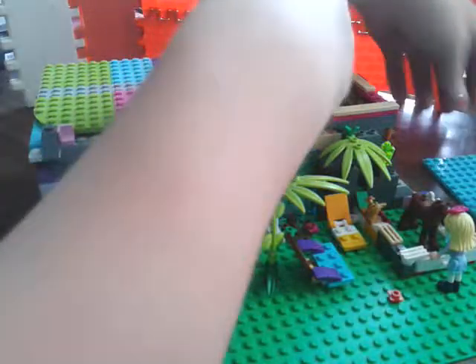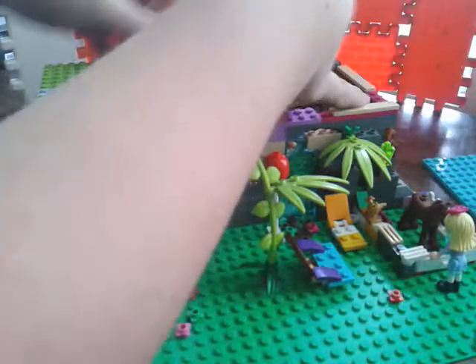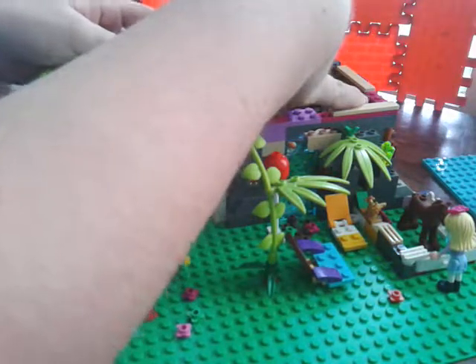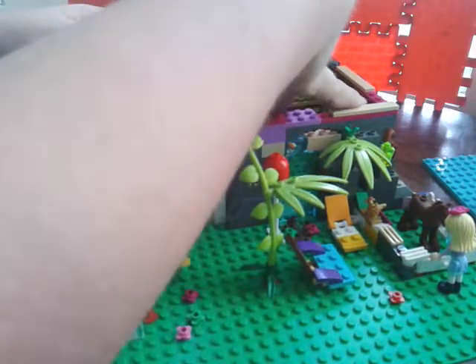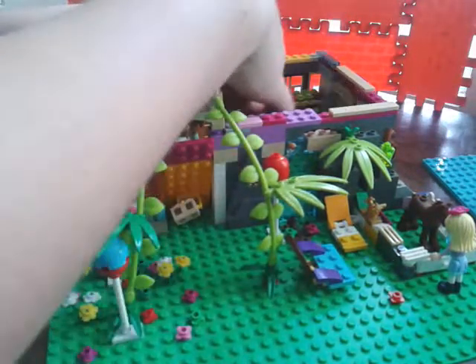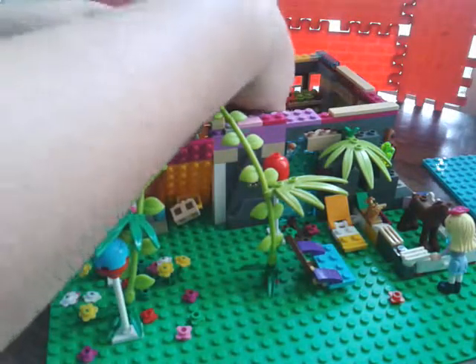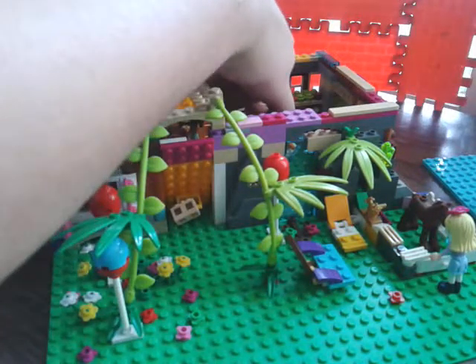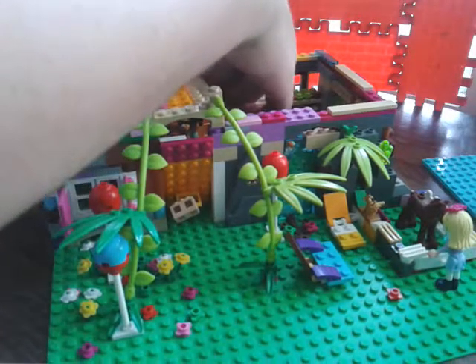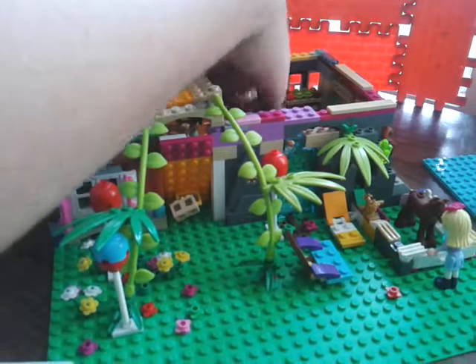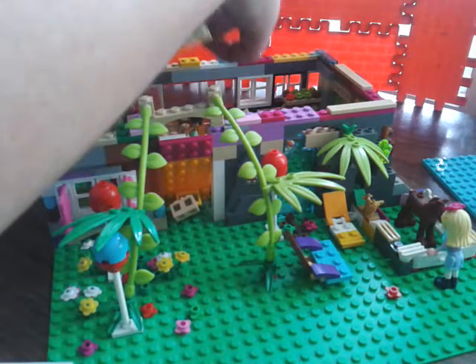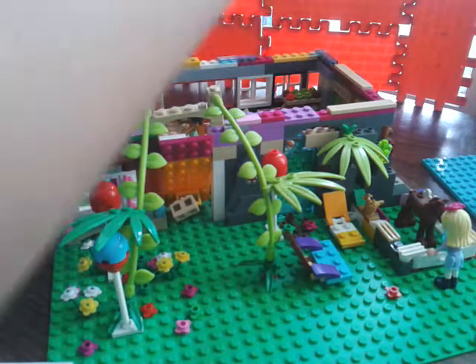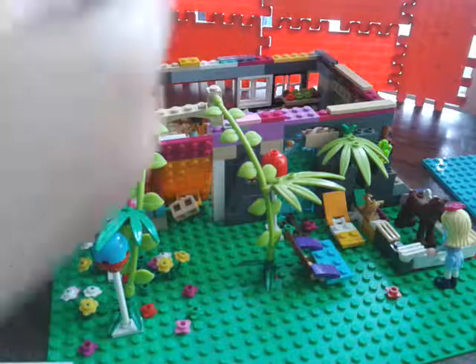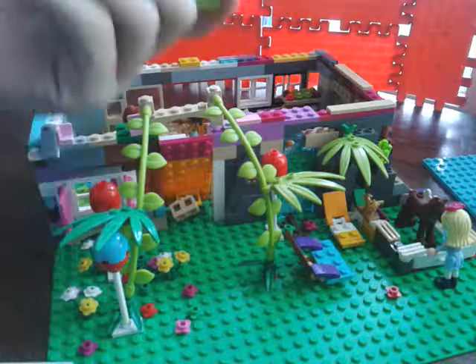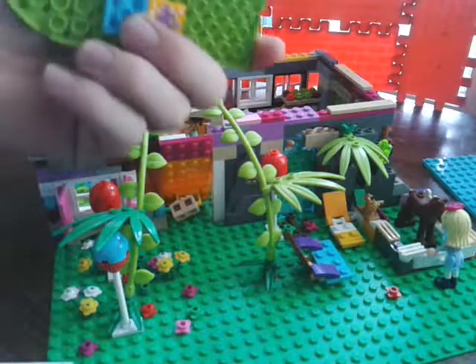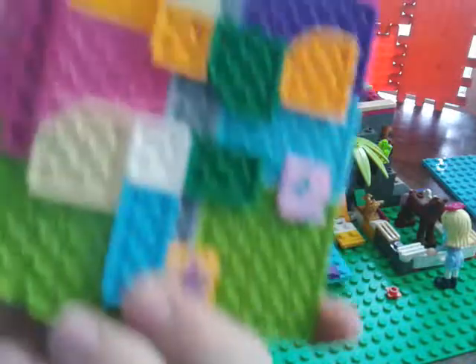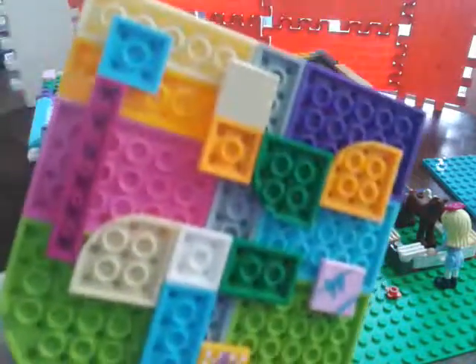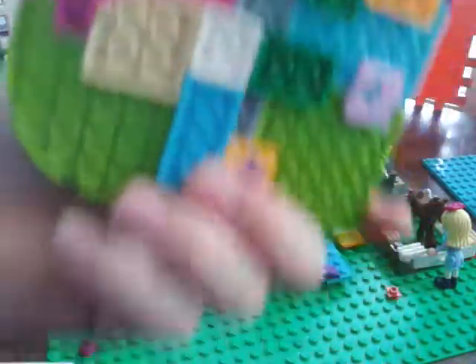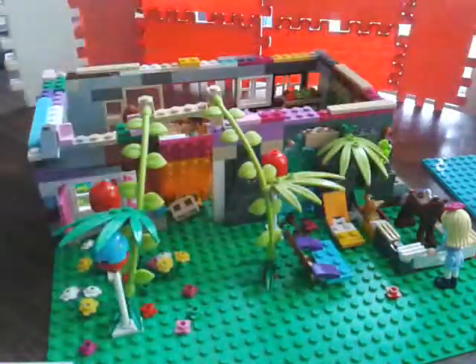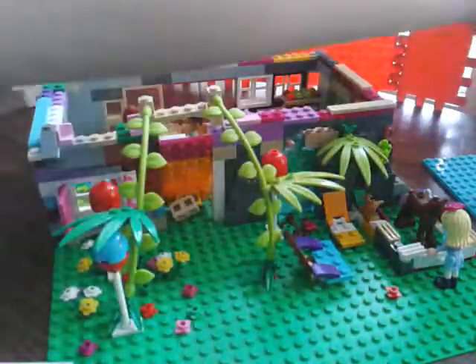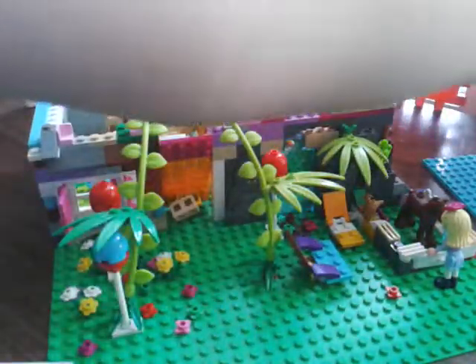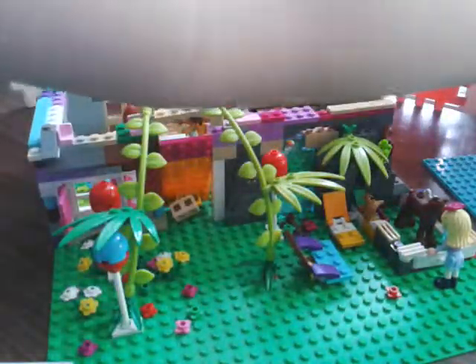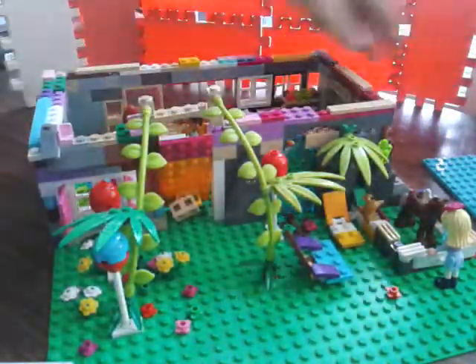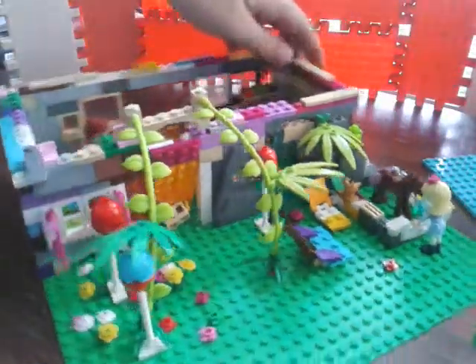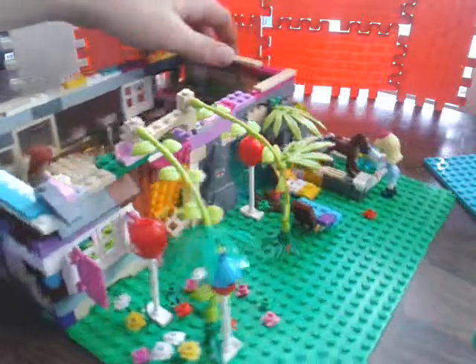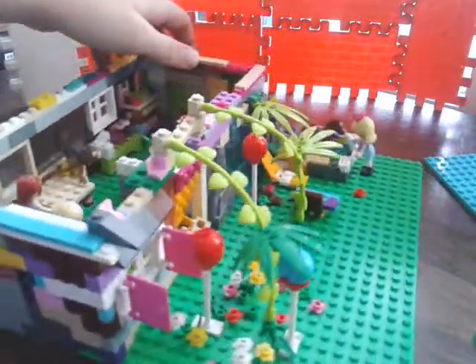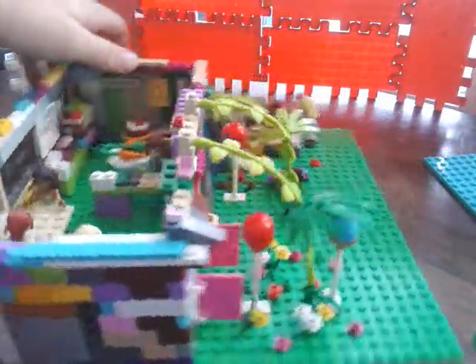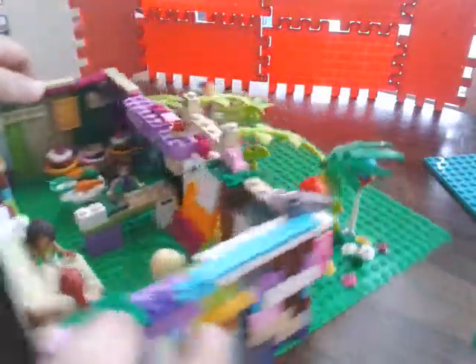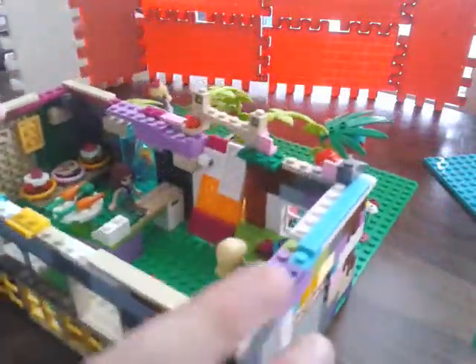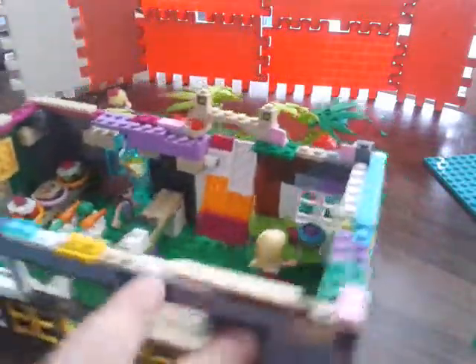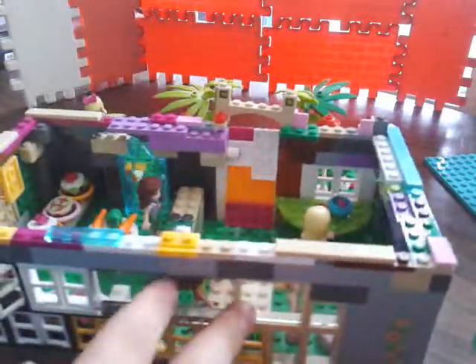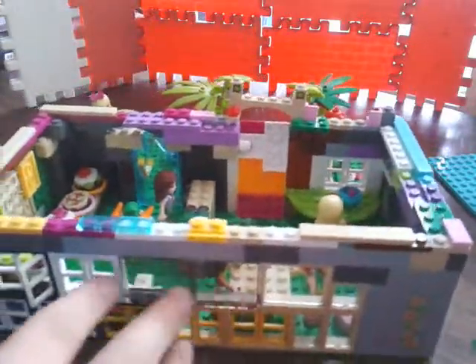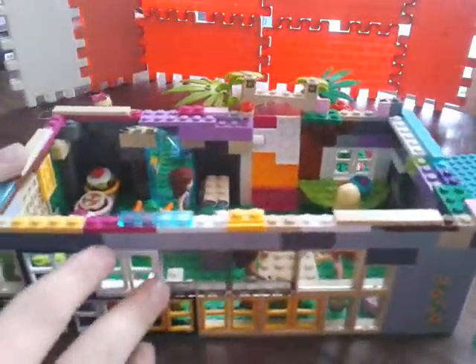To remove the roof, I will need it to be closed. Oh, it broke. Well, whatever — it's not that strong anyway. So, let's remove the roof.